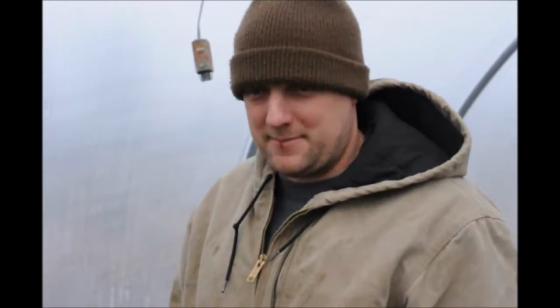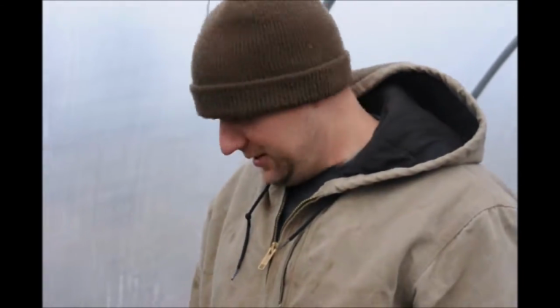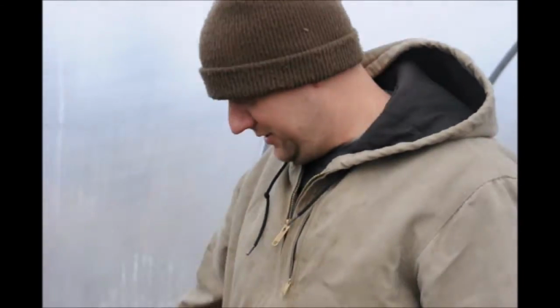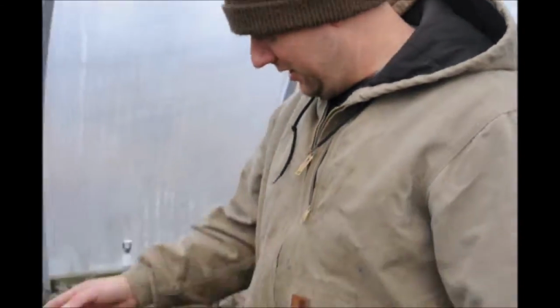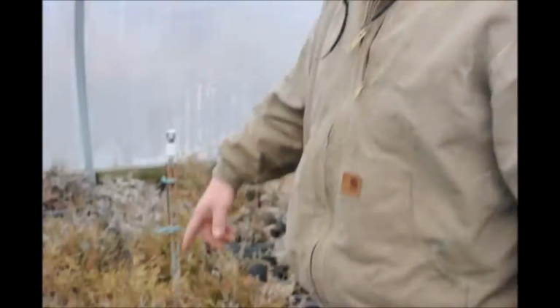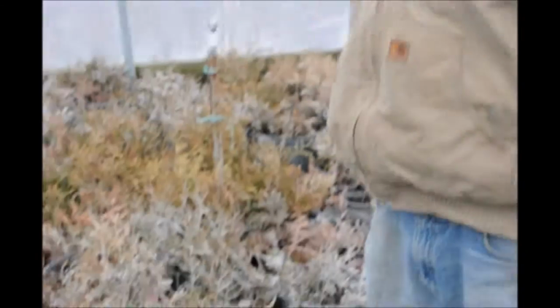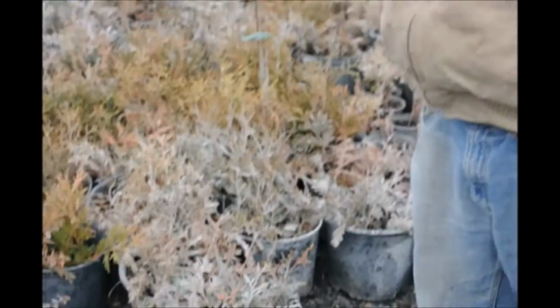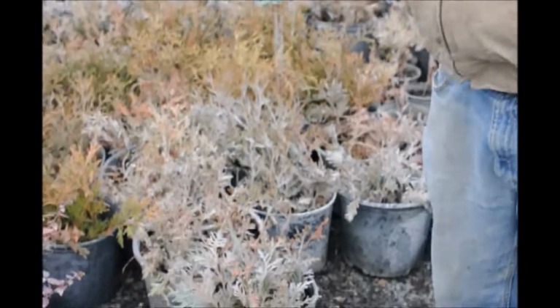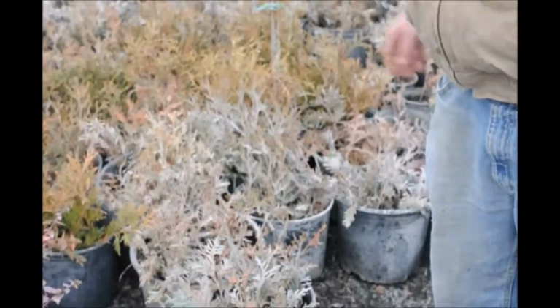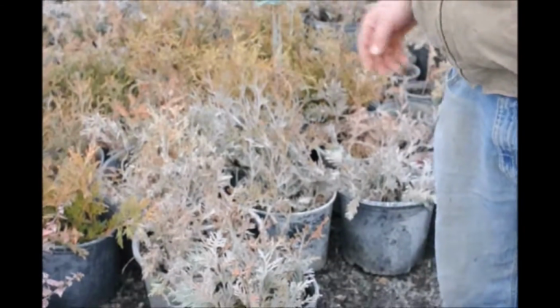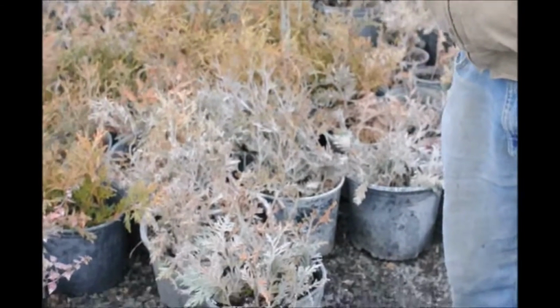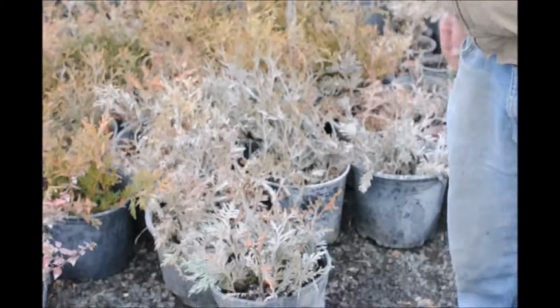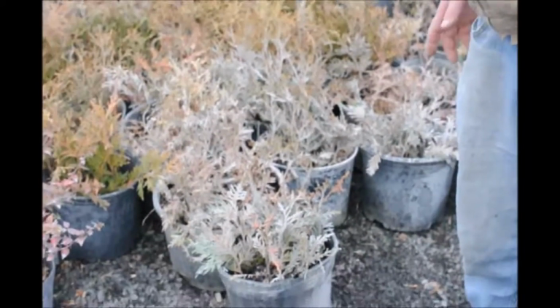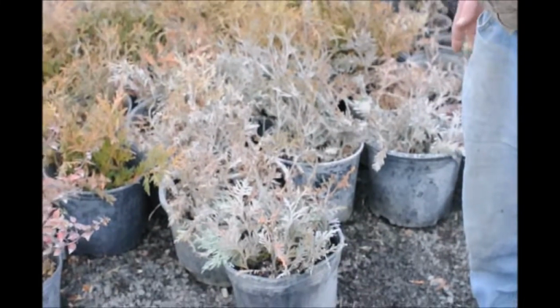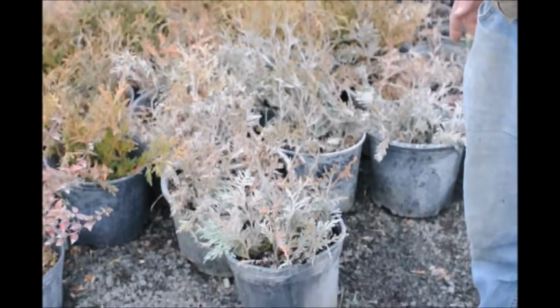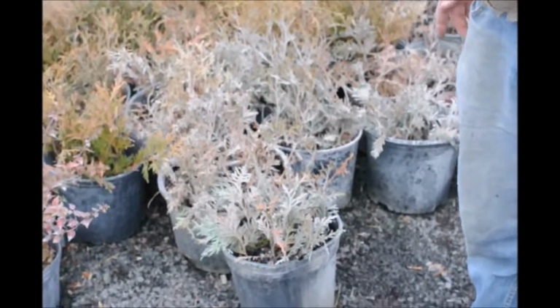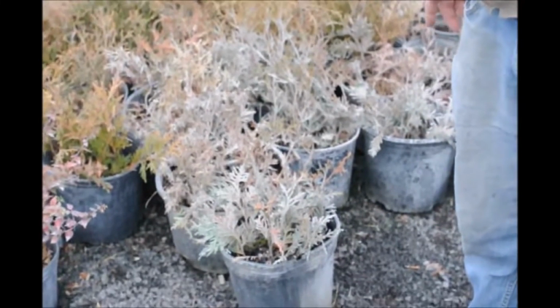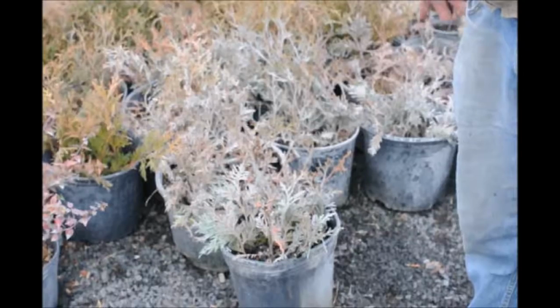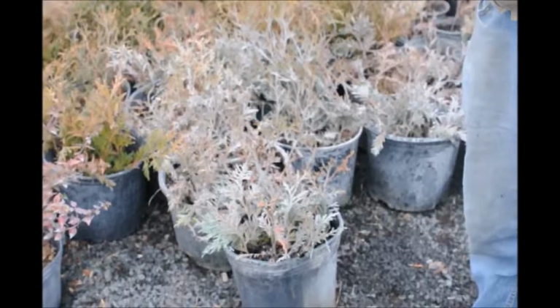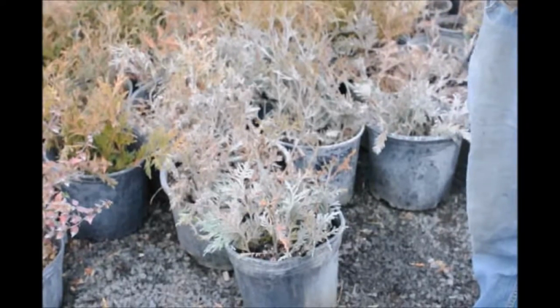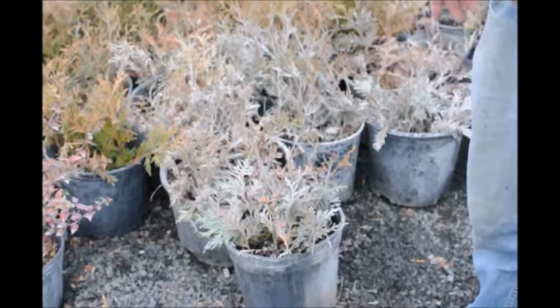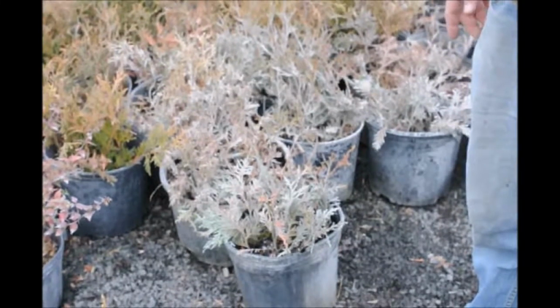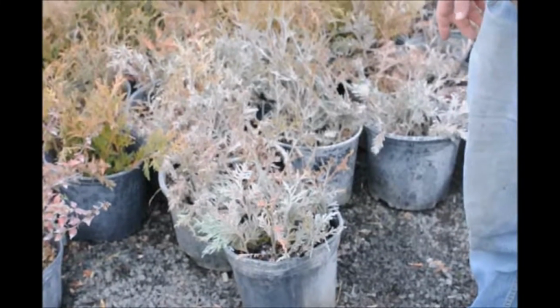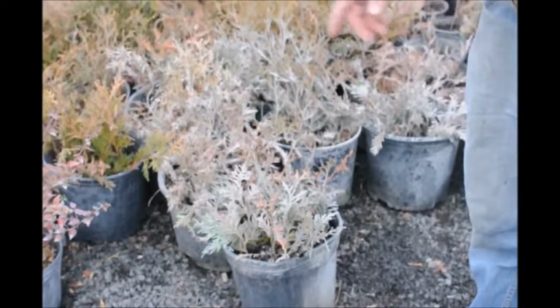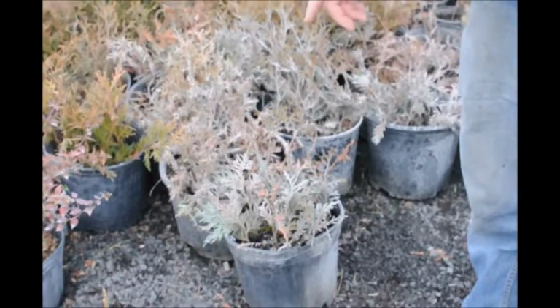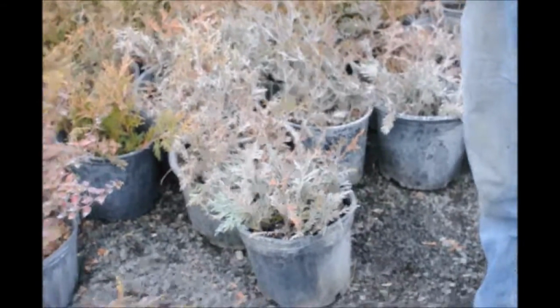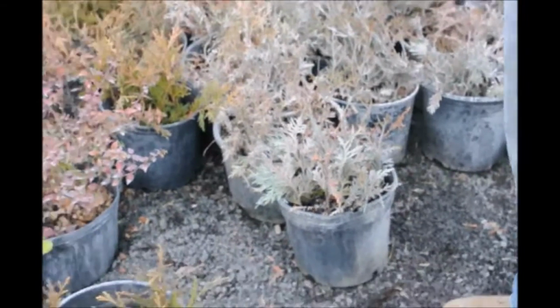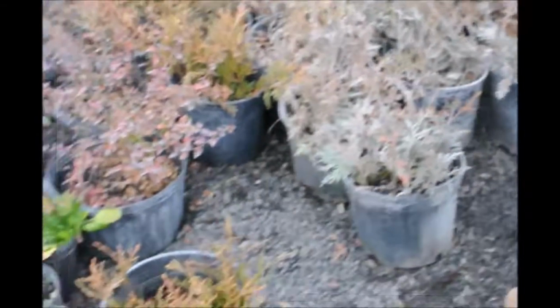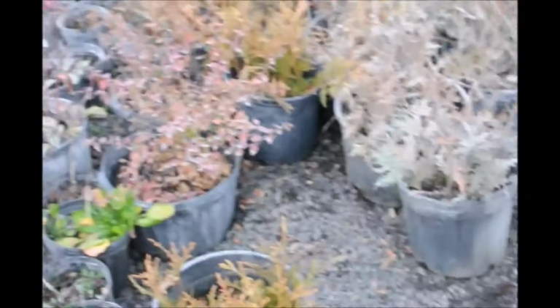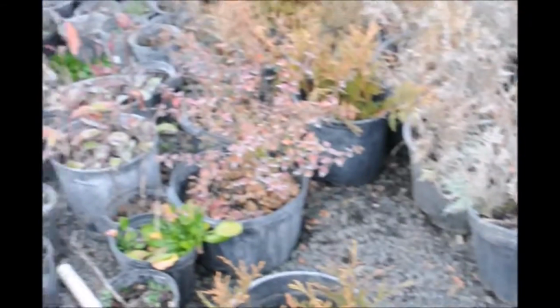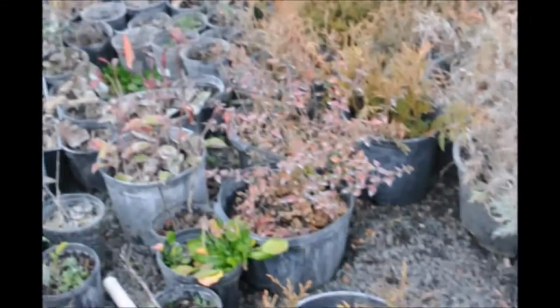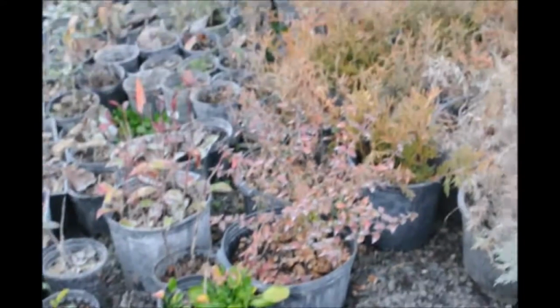This is our cuttings that we have in our greenhouse. This is a pet project — it's not exactly how we always do it — but we have big containers that we put a whole bunch of cuttings into.